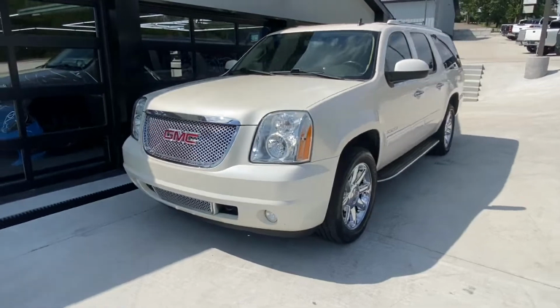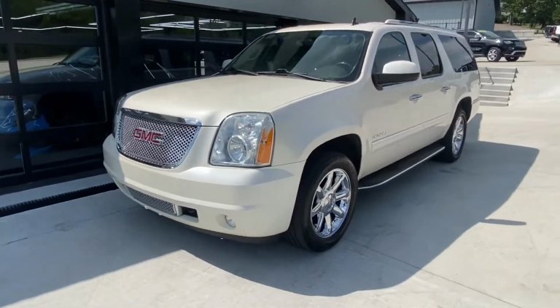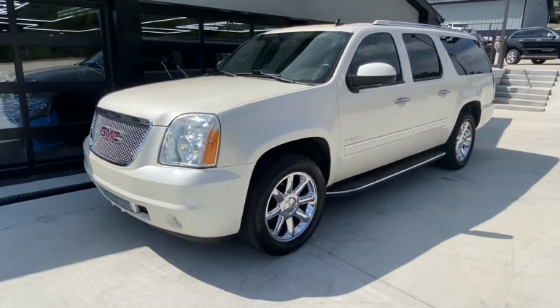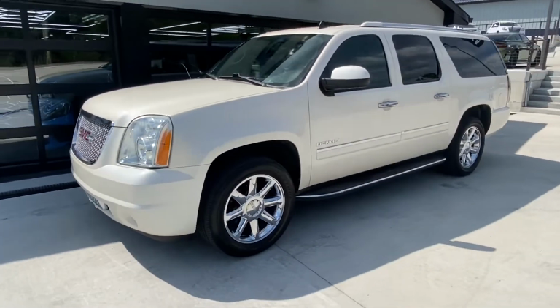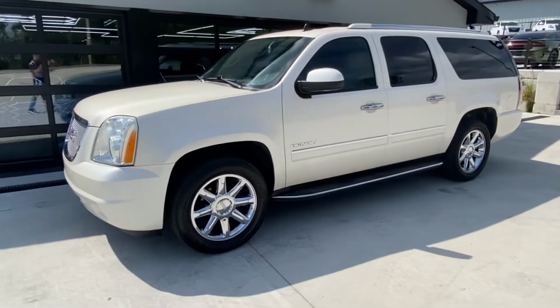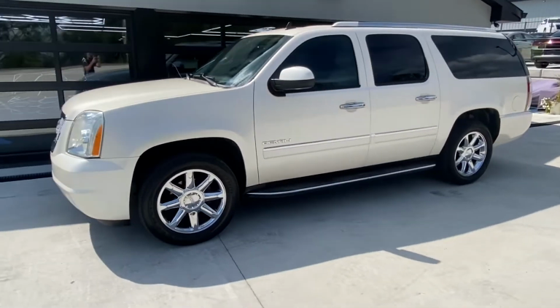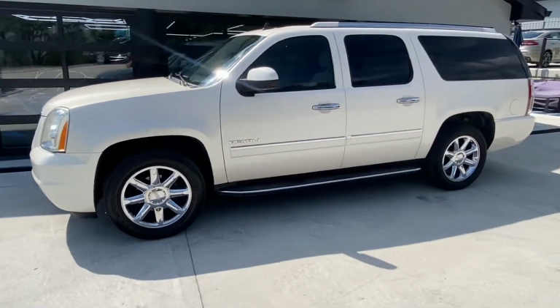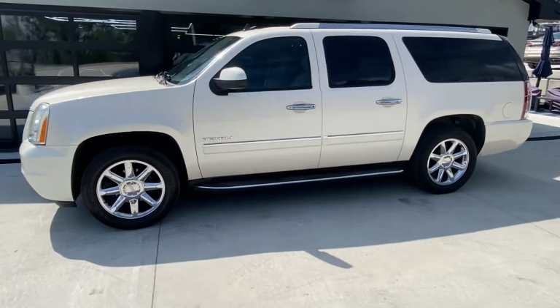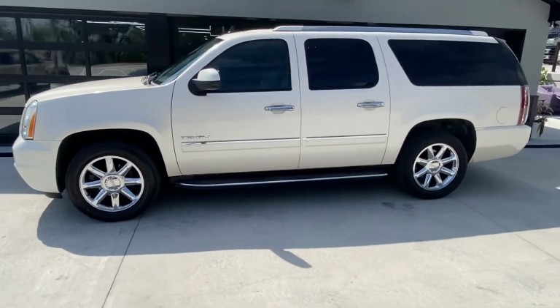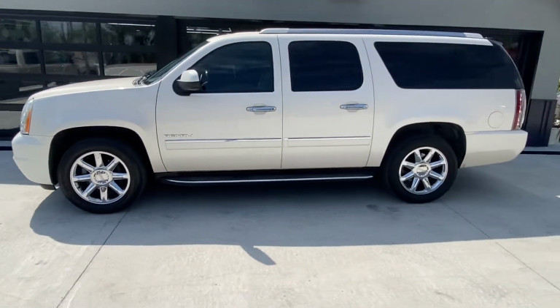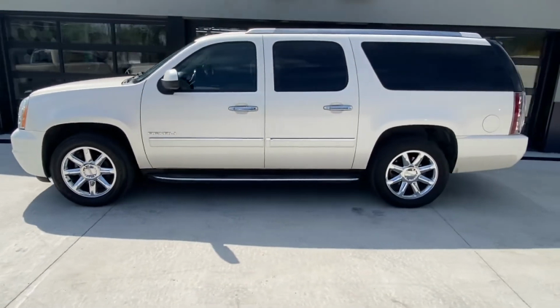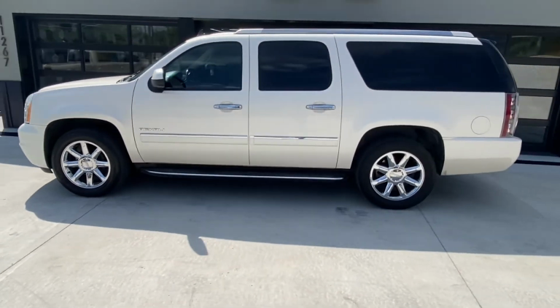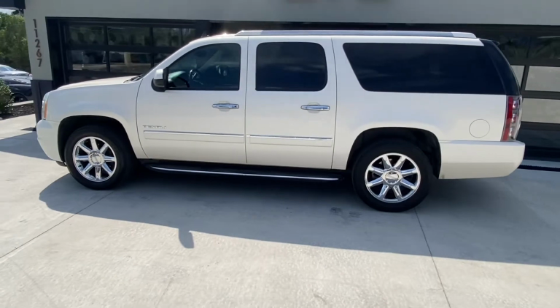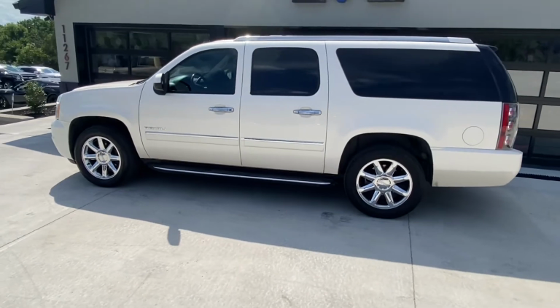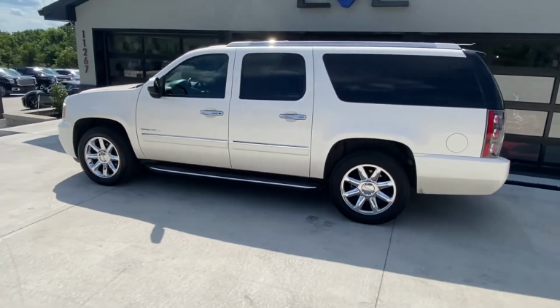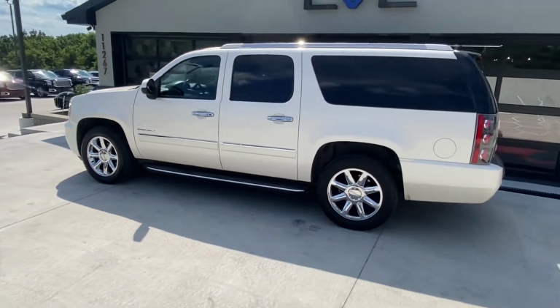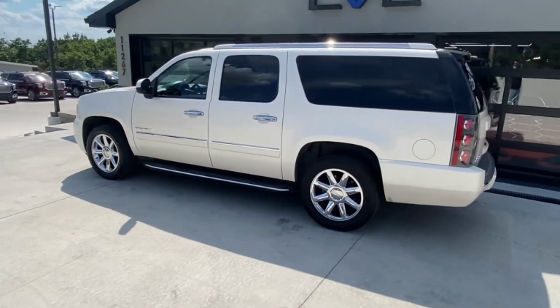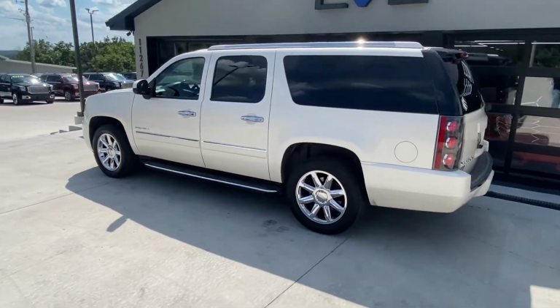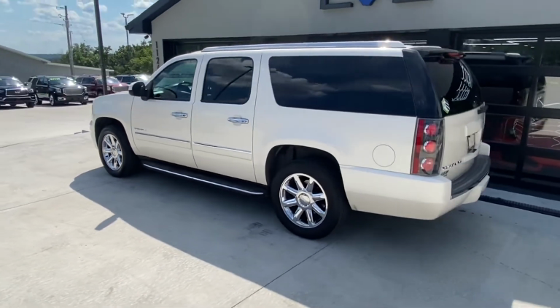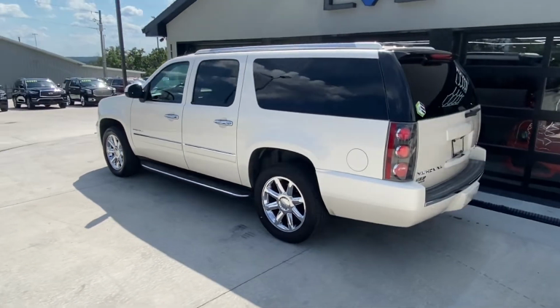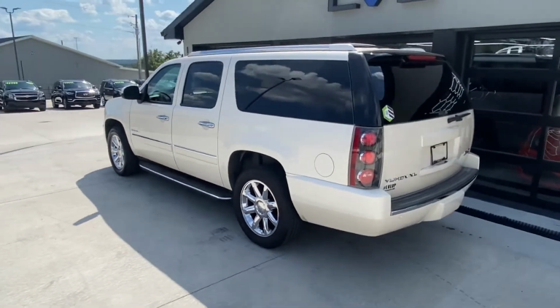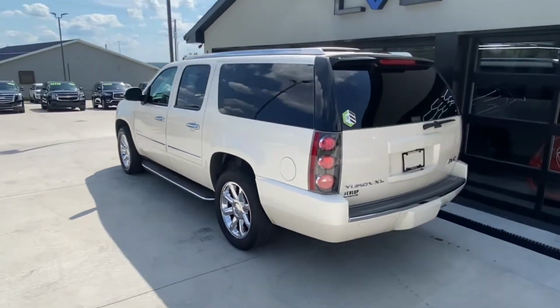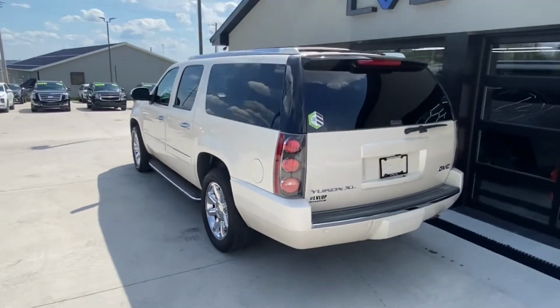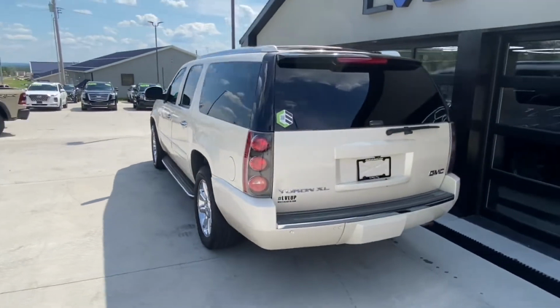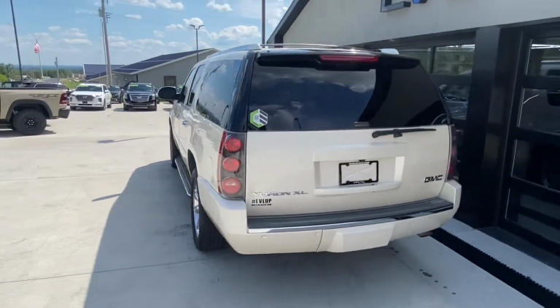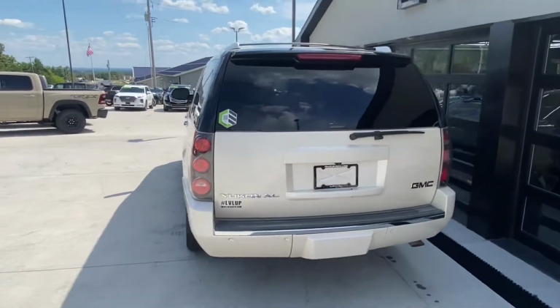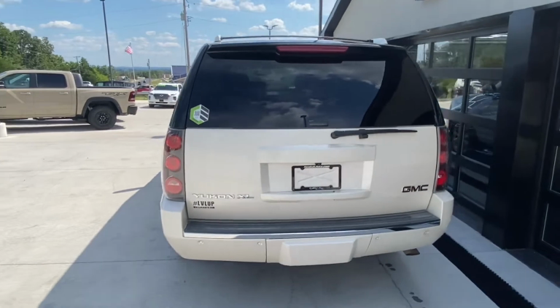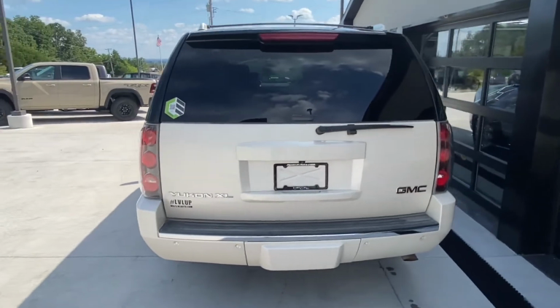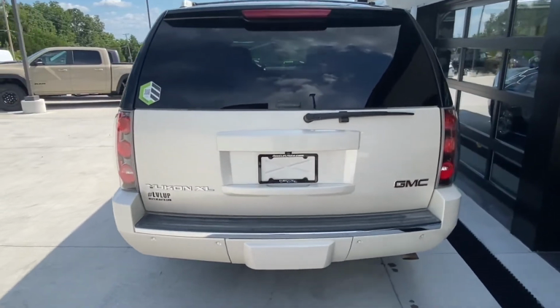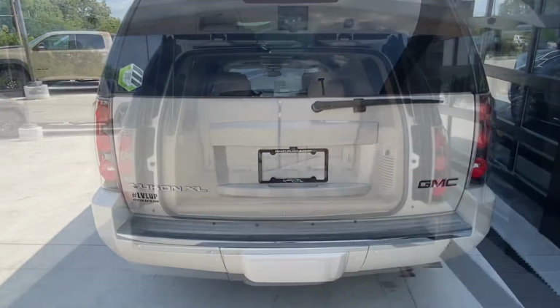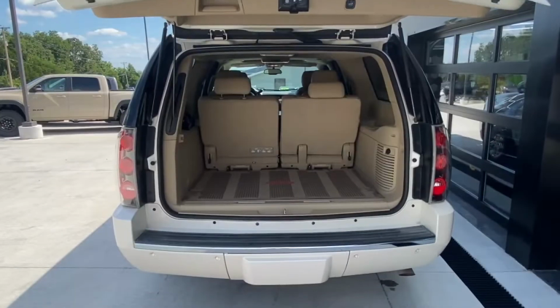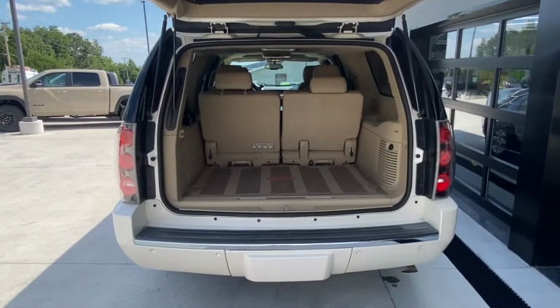You're not going to be disappointed with this 2014 GMC Yukon XL Denali. It has 116,000 miles on it and a ton of features that you're absolutely going to love, such as a tow package underneath the back cover there.